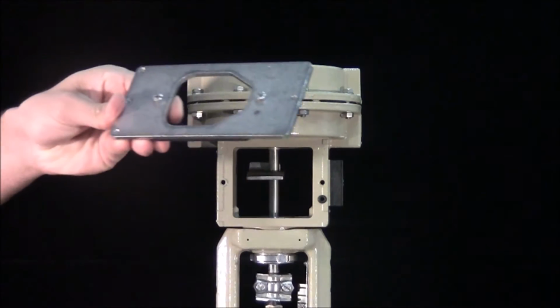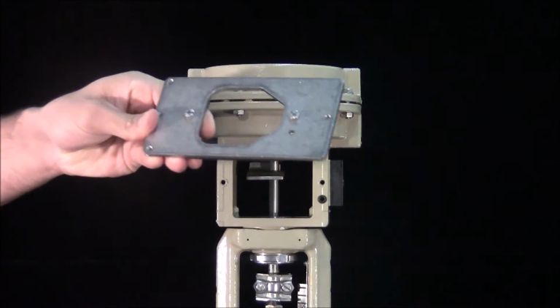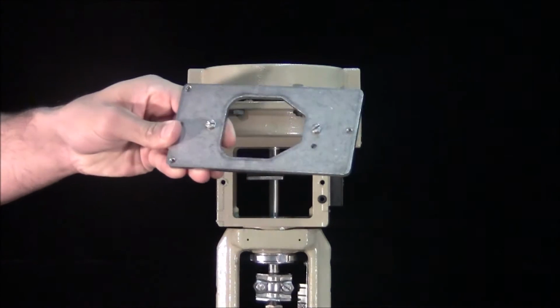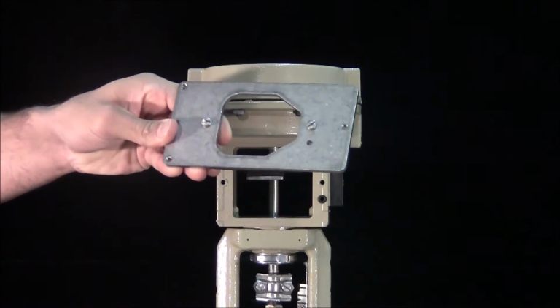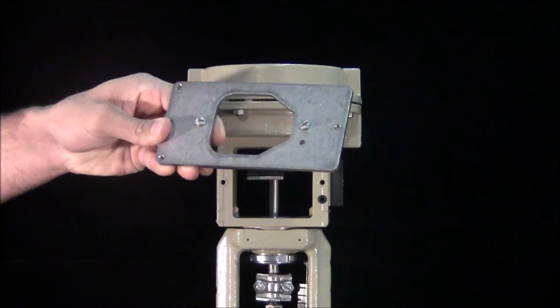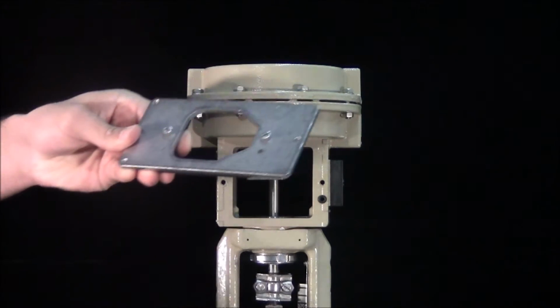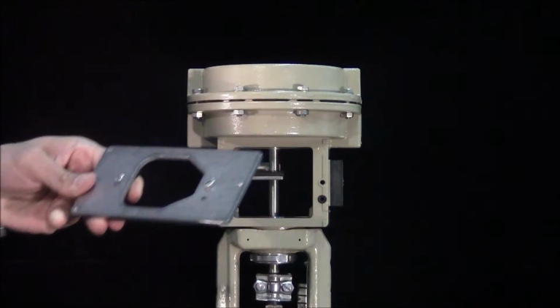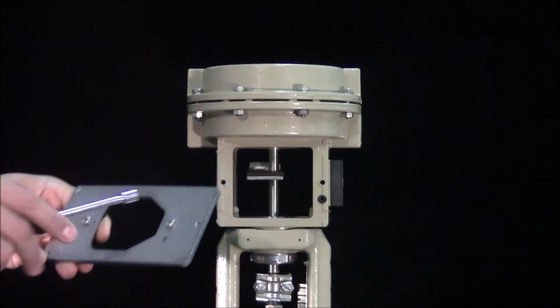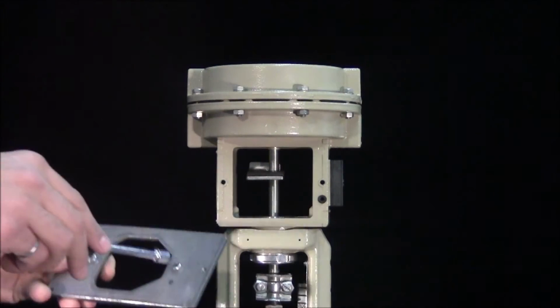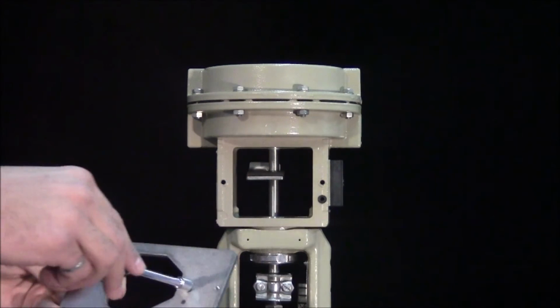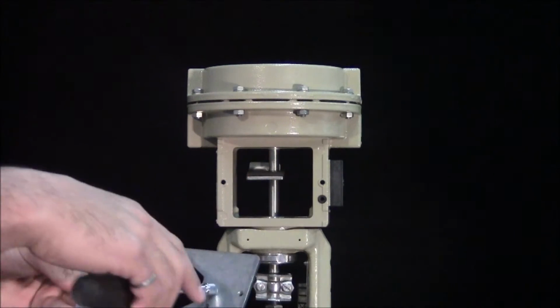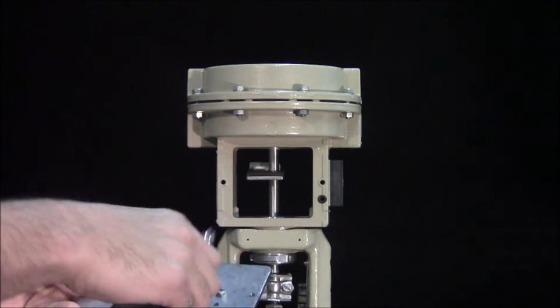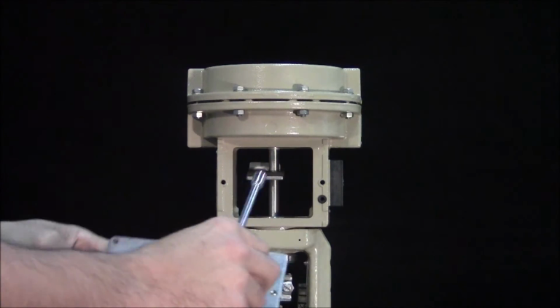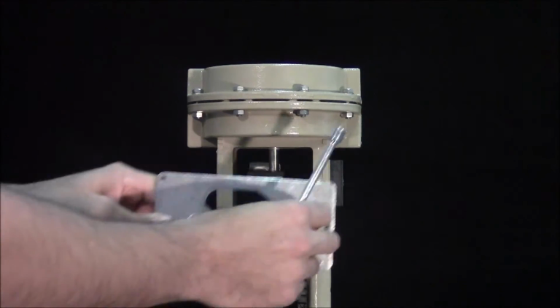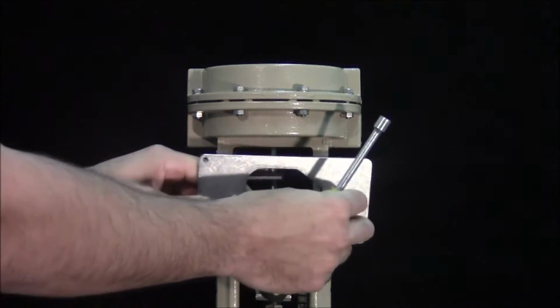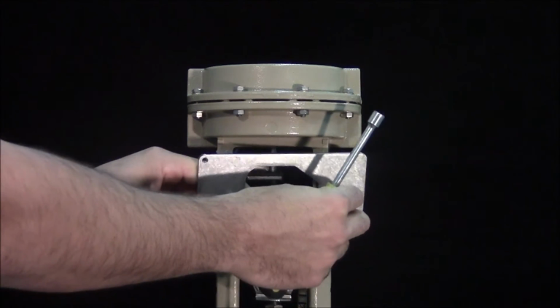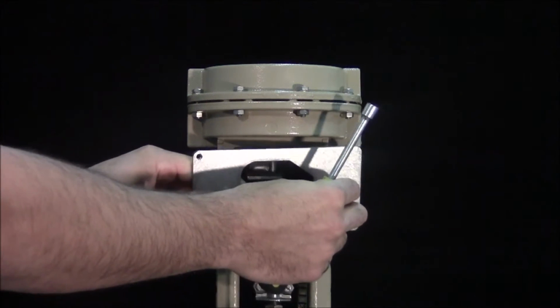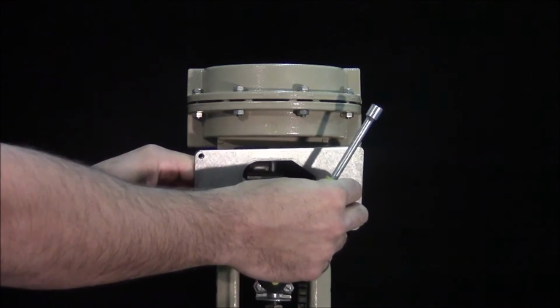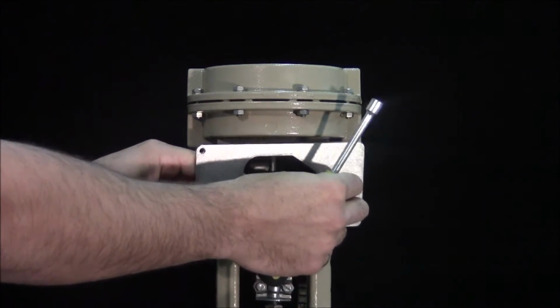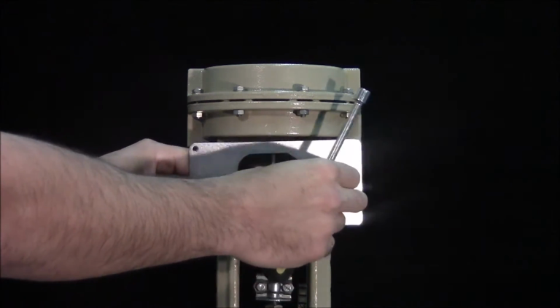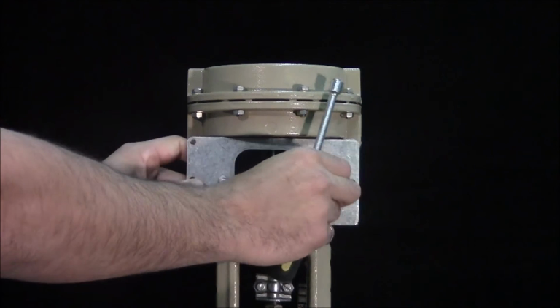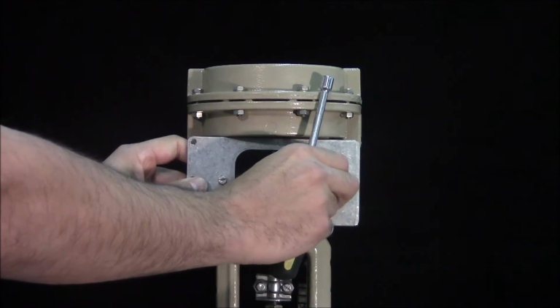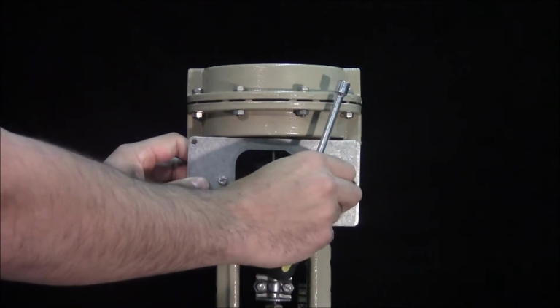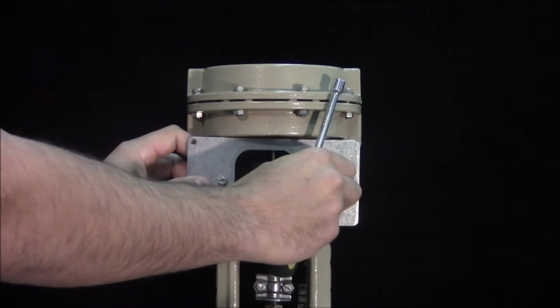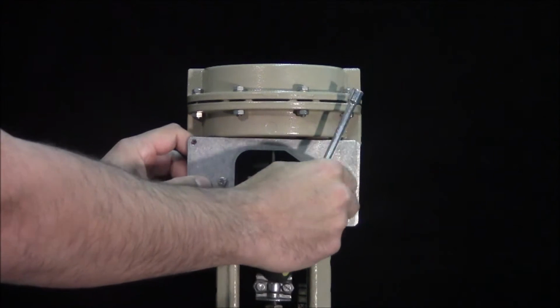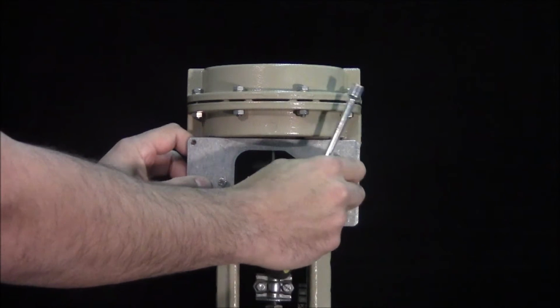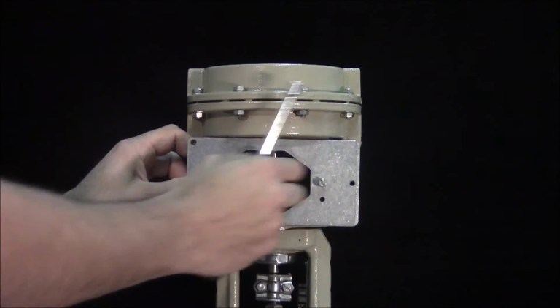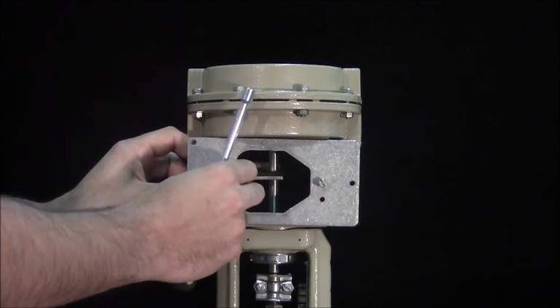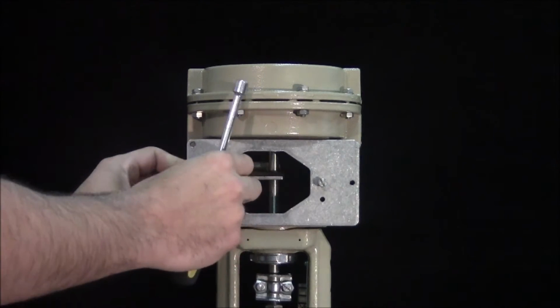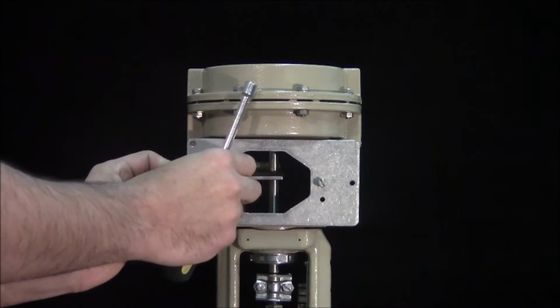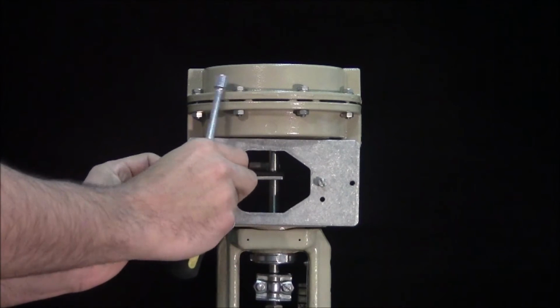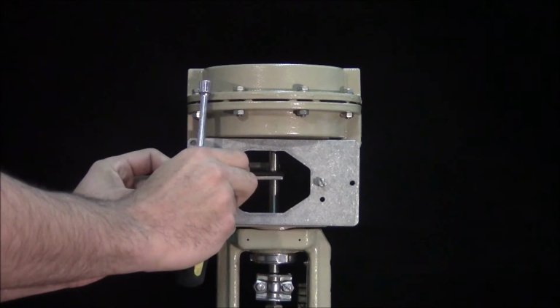Fasten the mounting plate to the integrated positioner mount. The narrow side points to the right, towards the pneumatic connections.